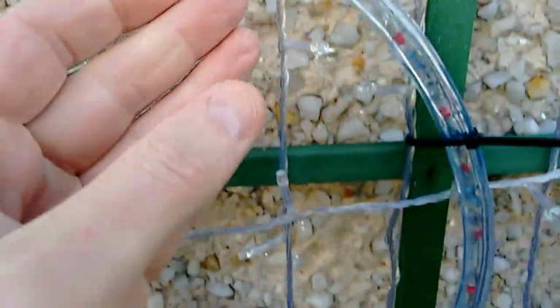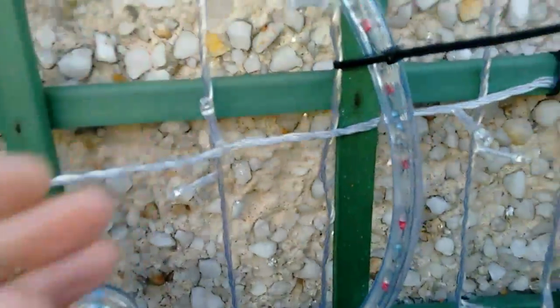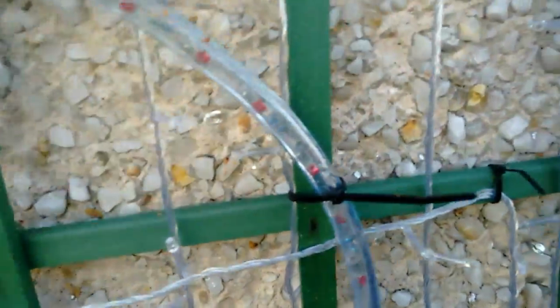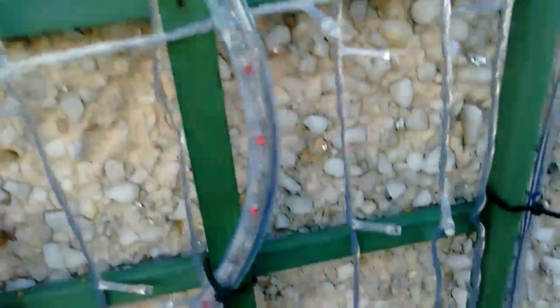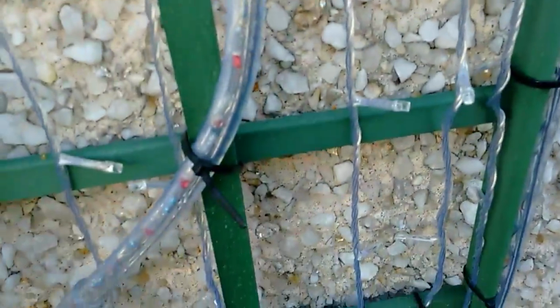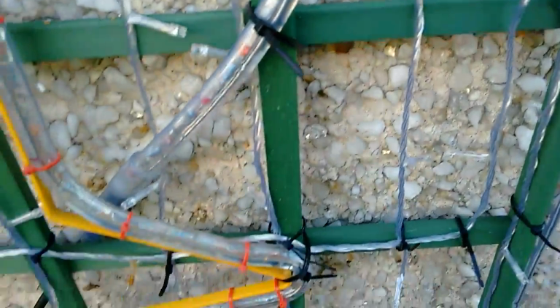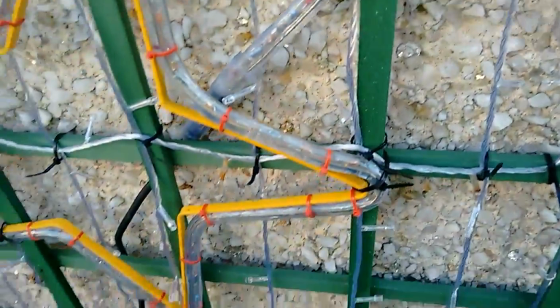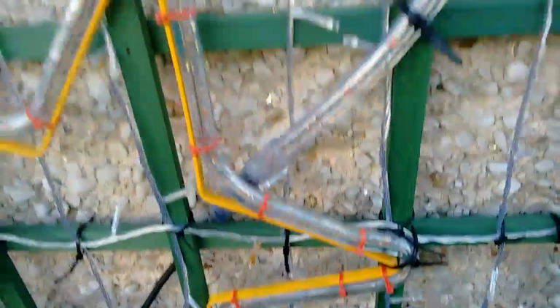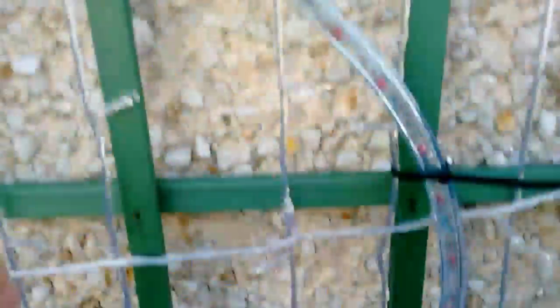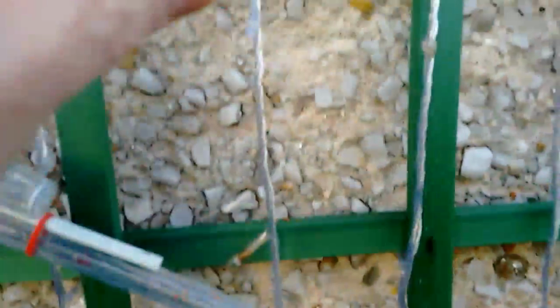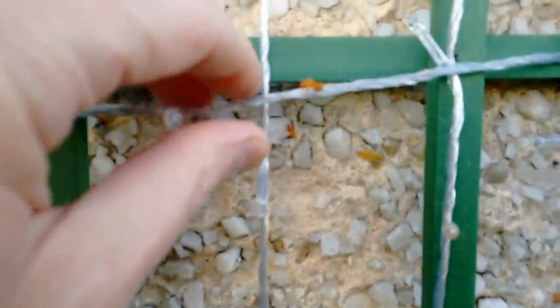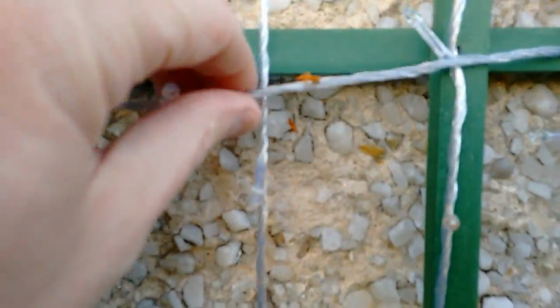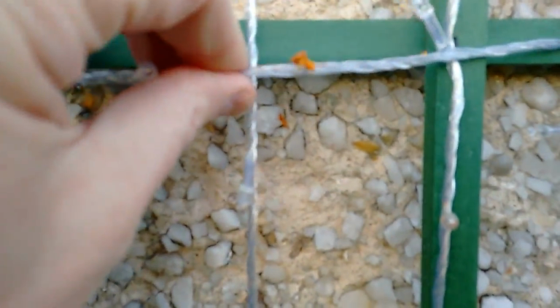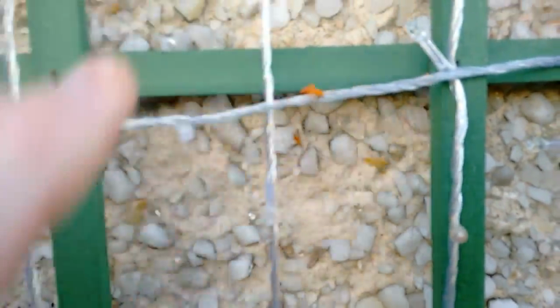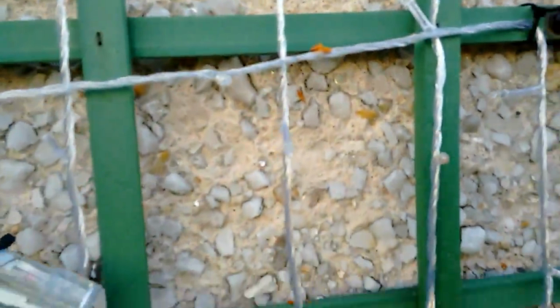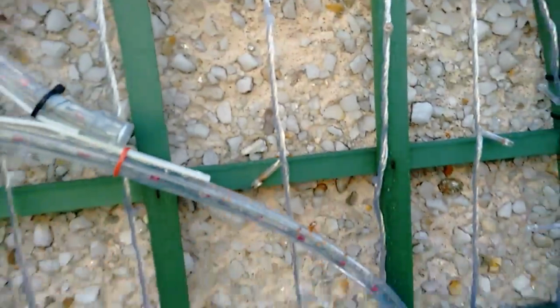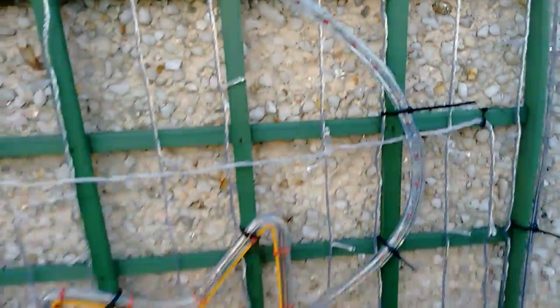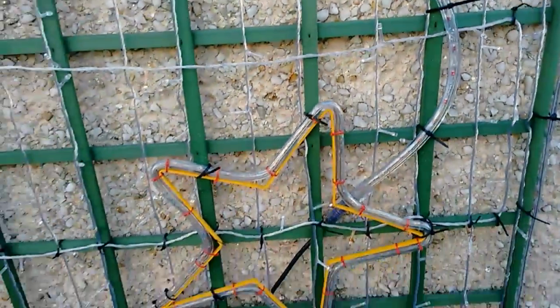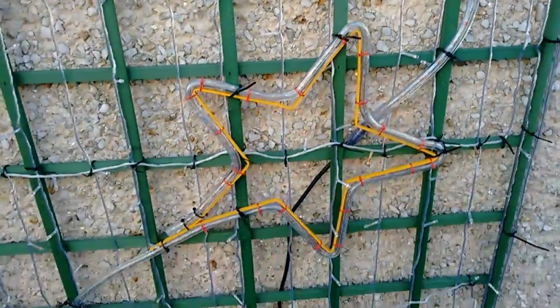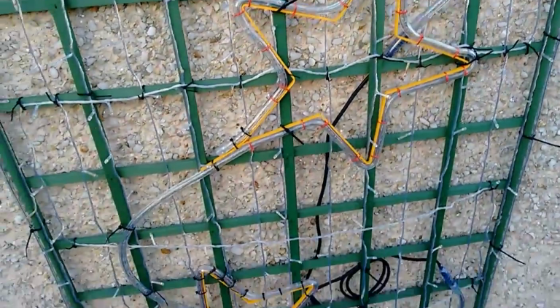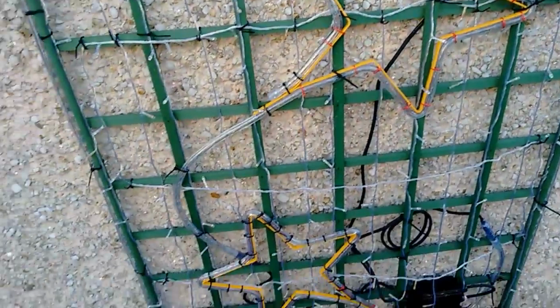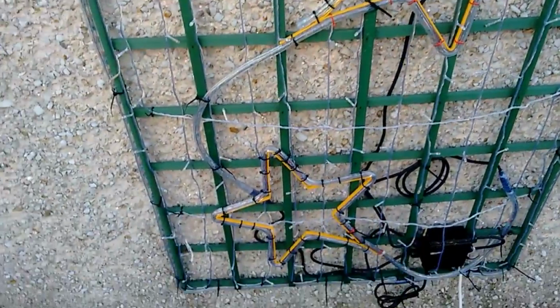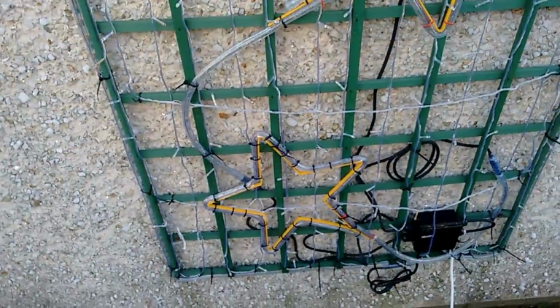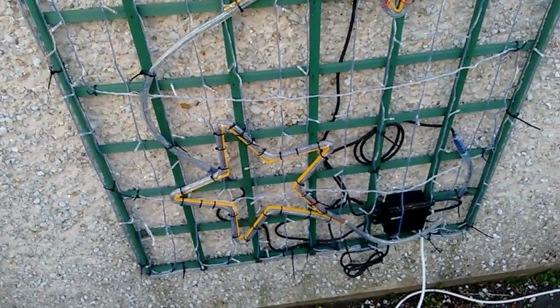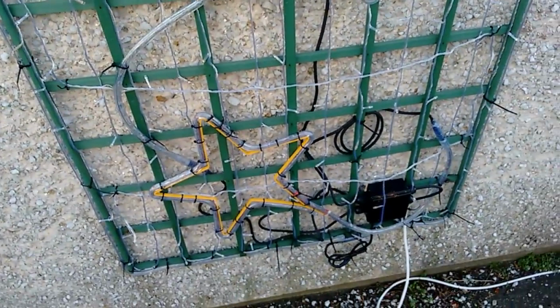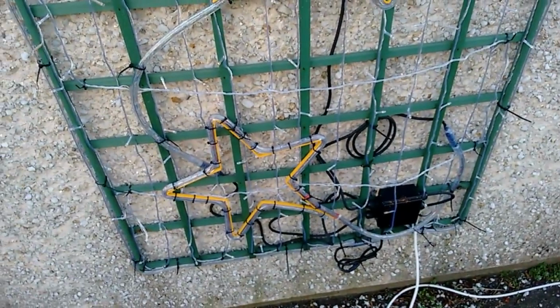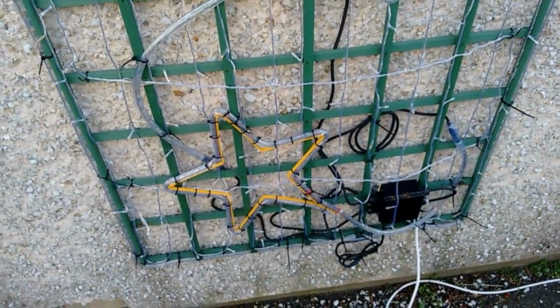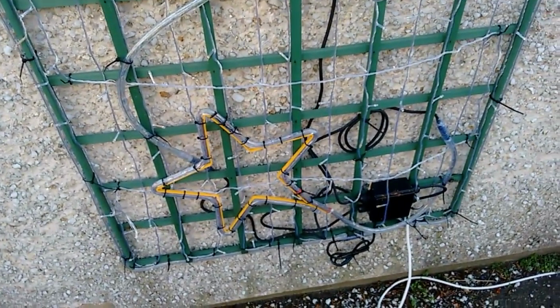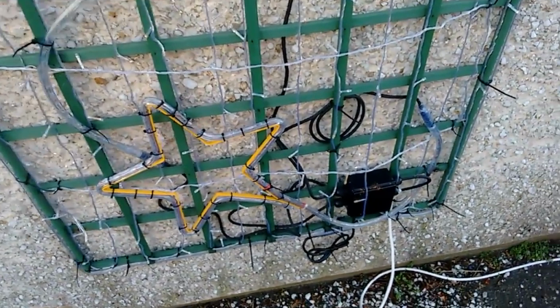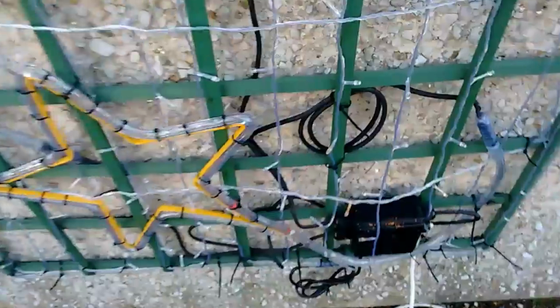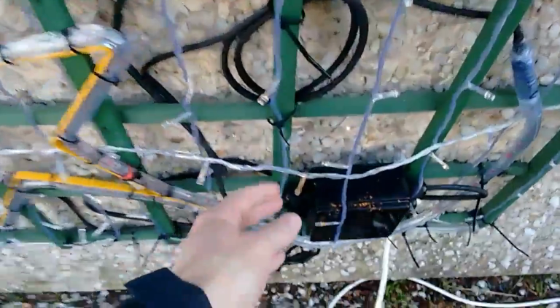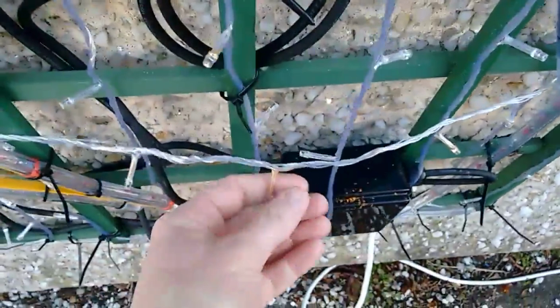There's also birds. Birds have been eating berries and dropping sort of residue all over this stuff. That's well corroded down there.